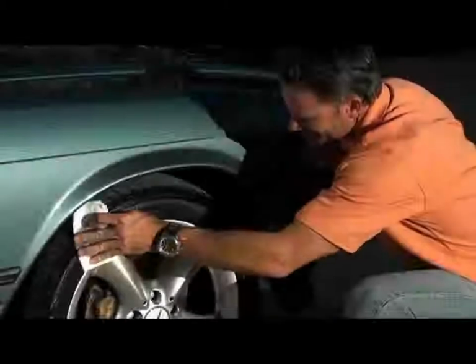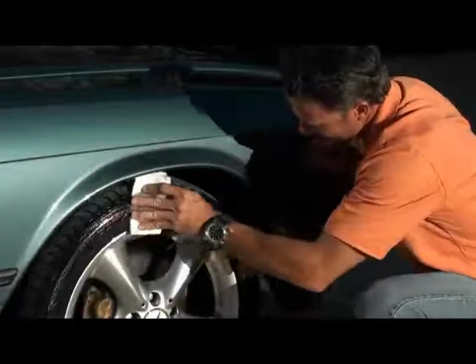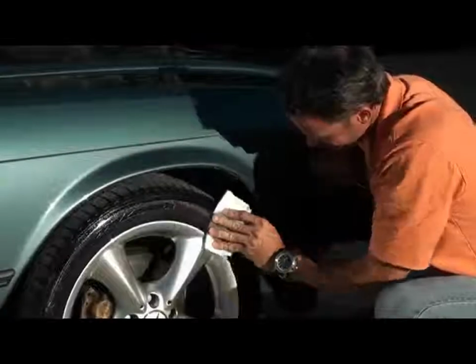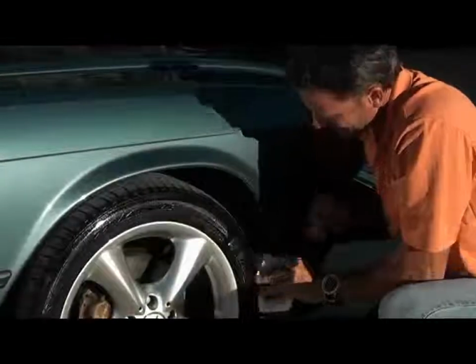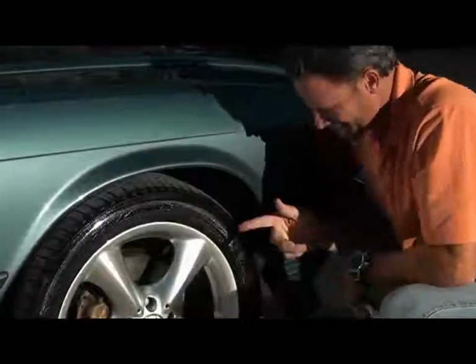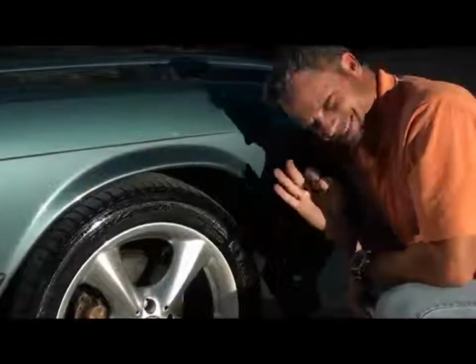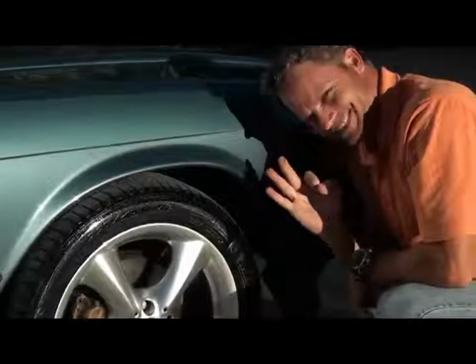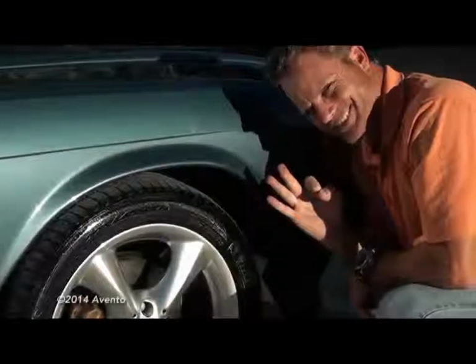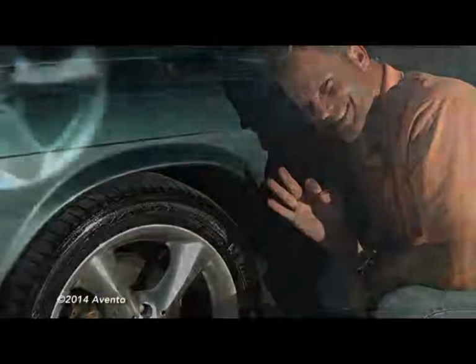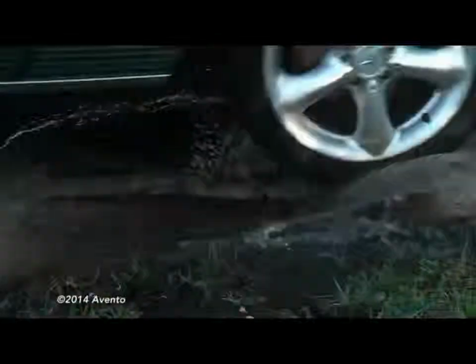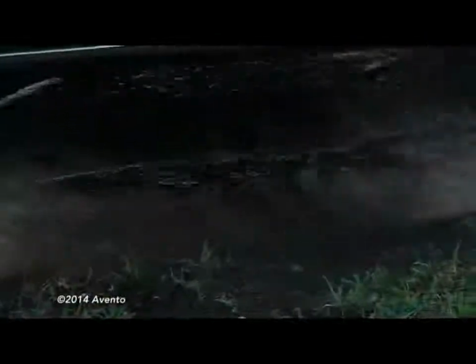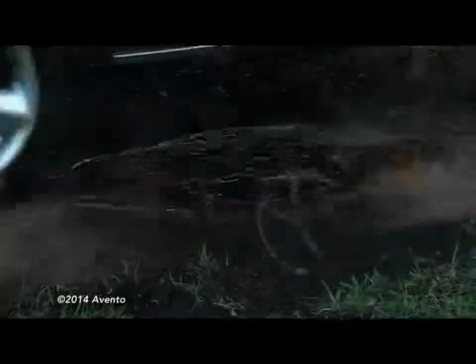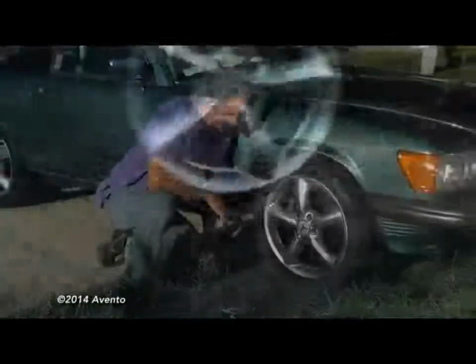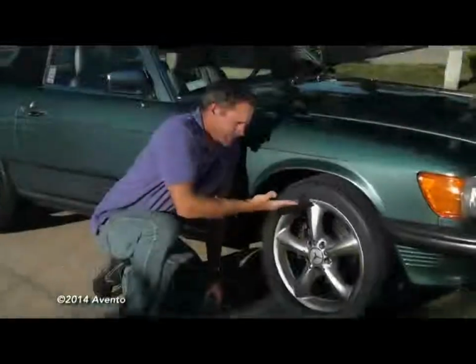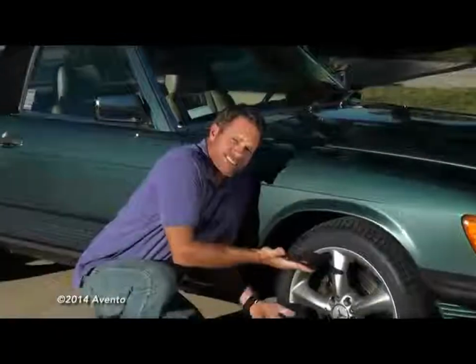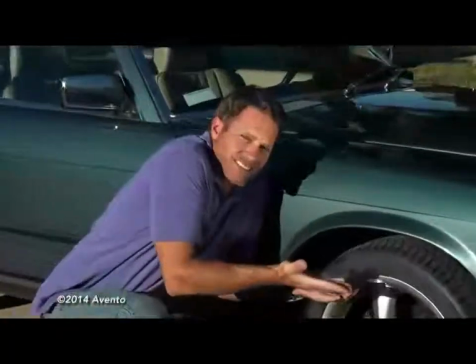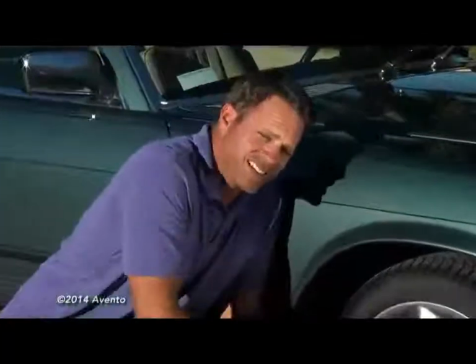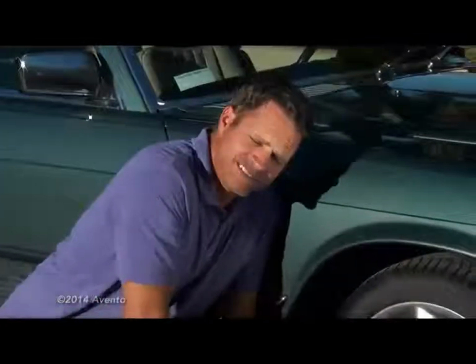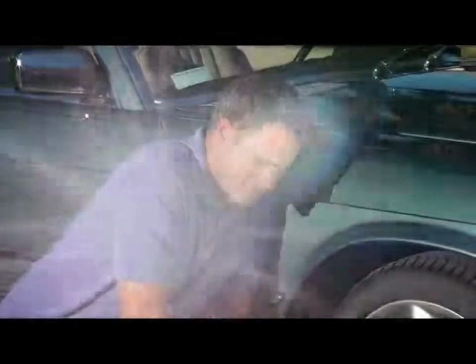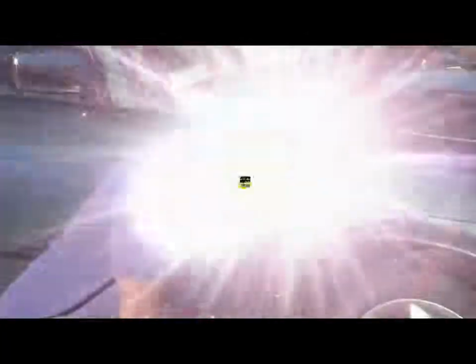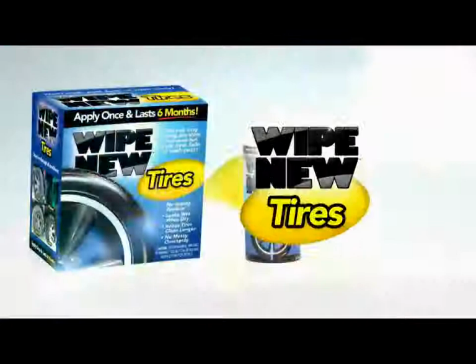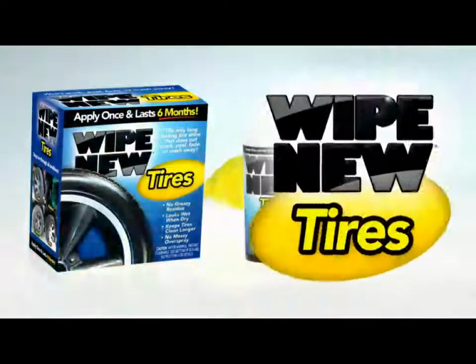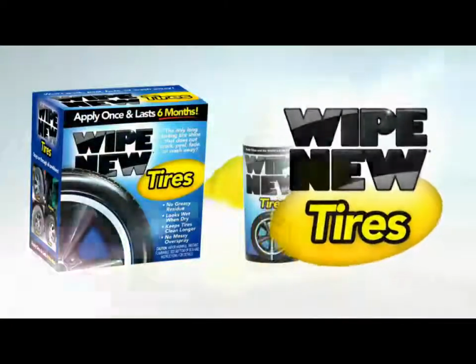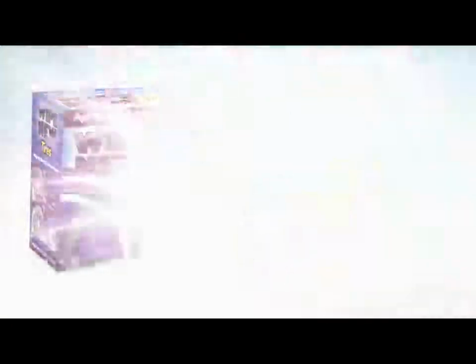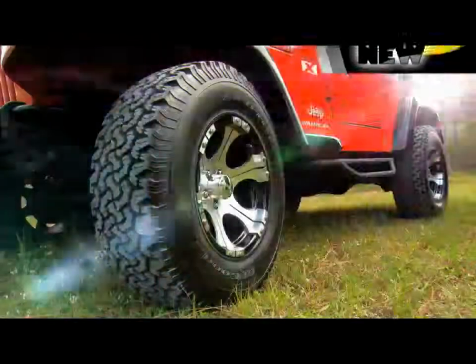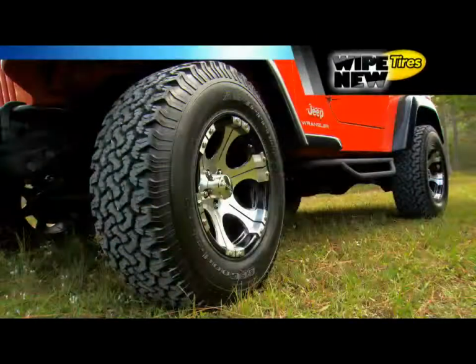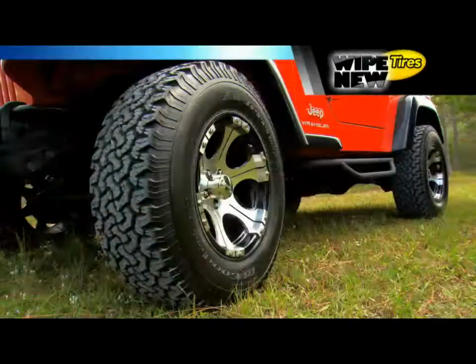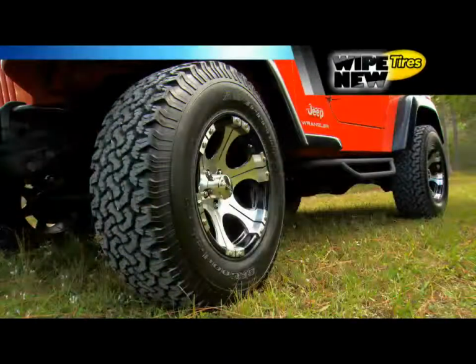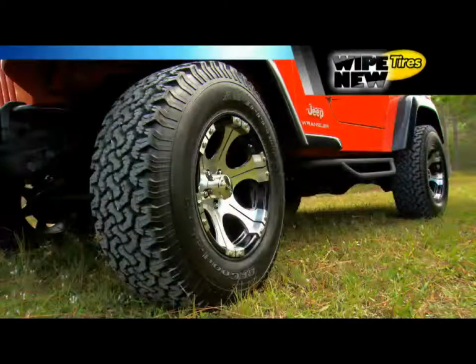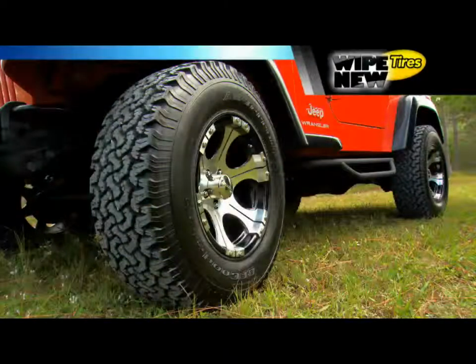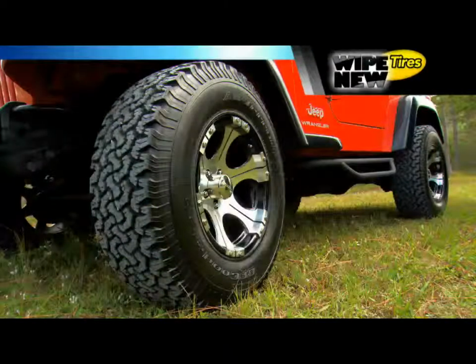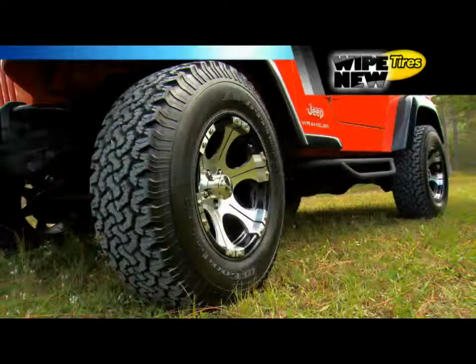Love the way your tires look right after applying Tire Shine, but hate that it washes right off with the first rainy day? Not anymore! Introducing Wipe New Tire, the world's longest lasting tire dressing — a full six months.